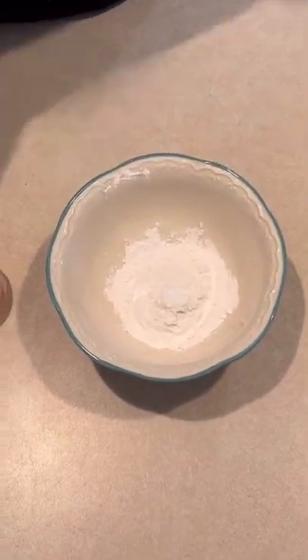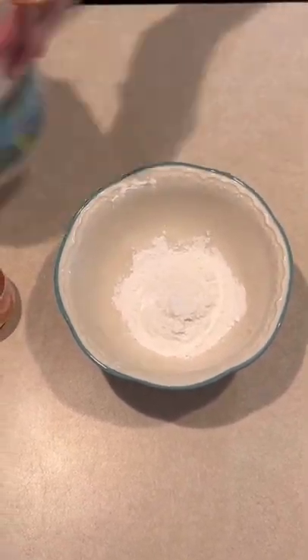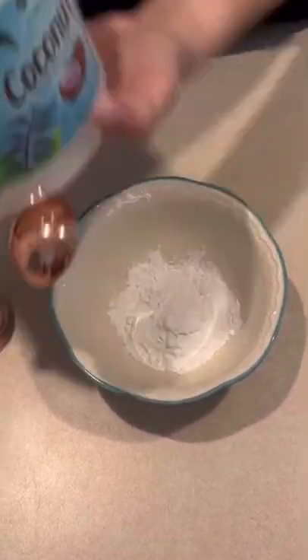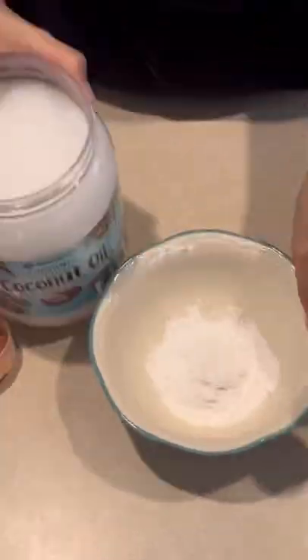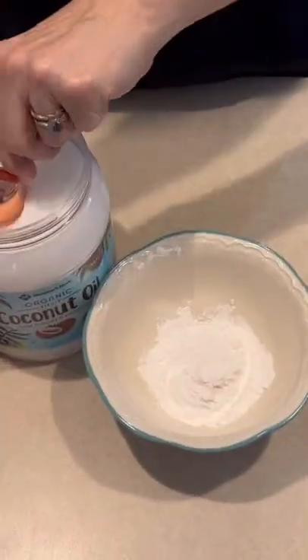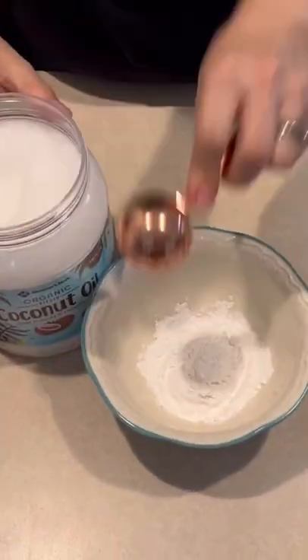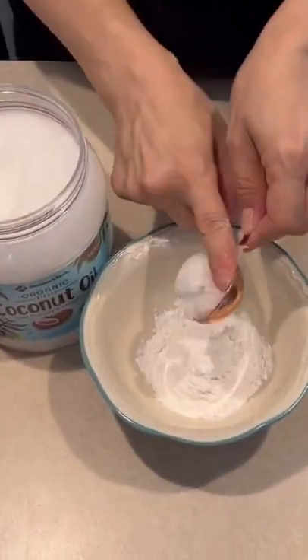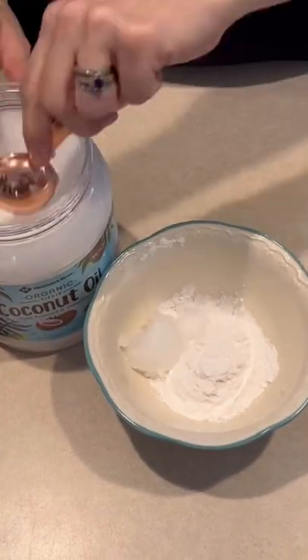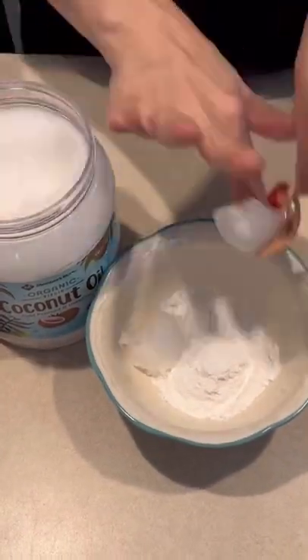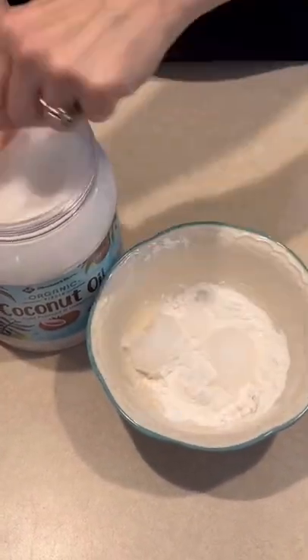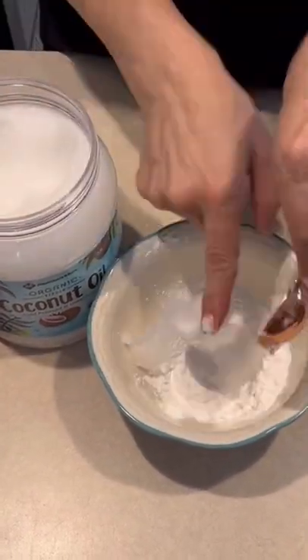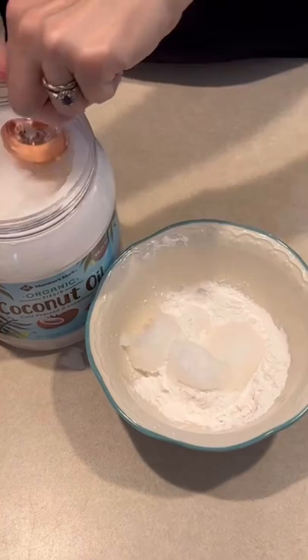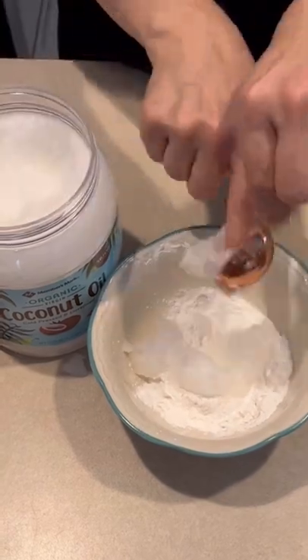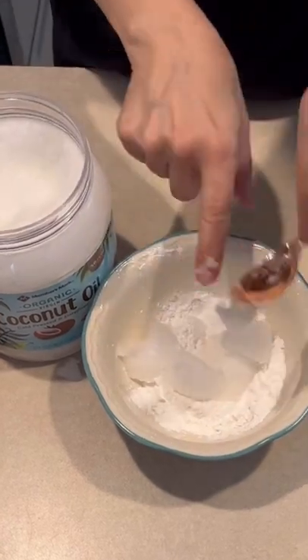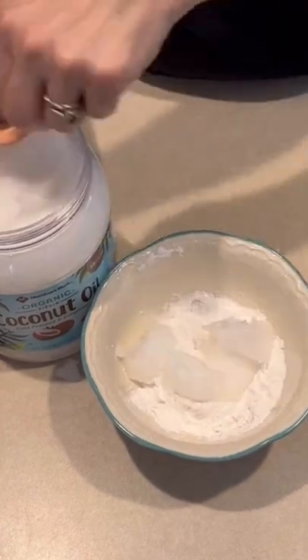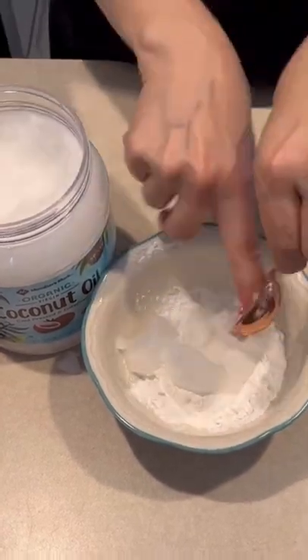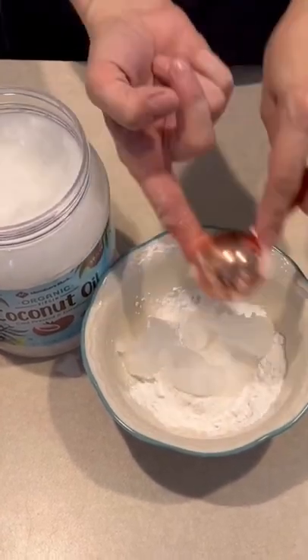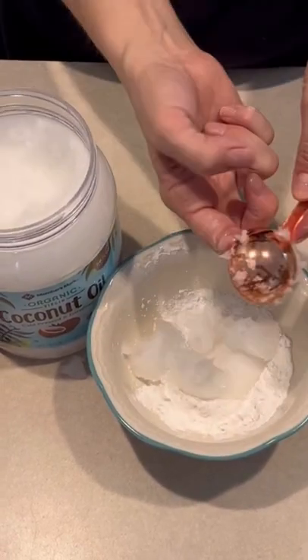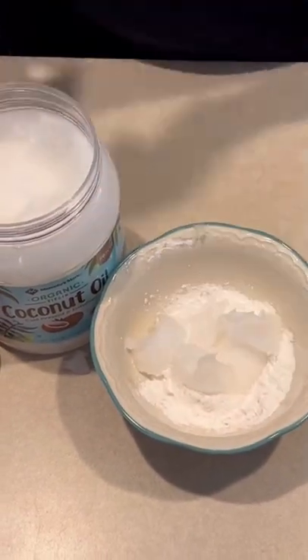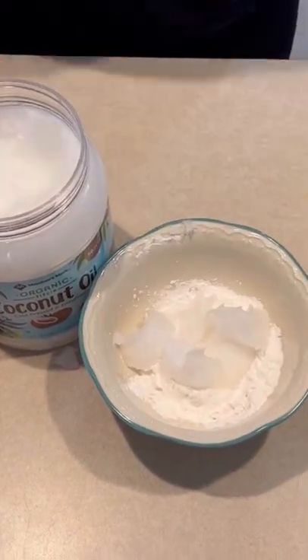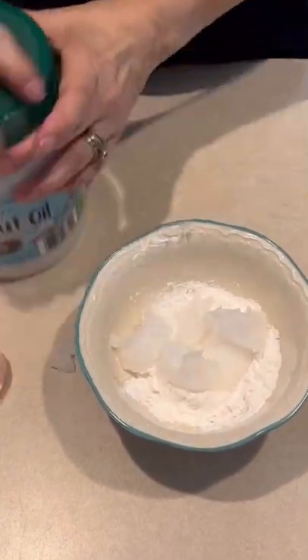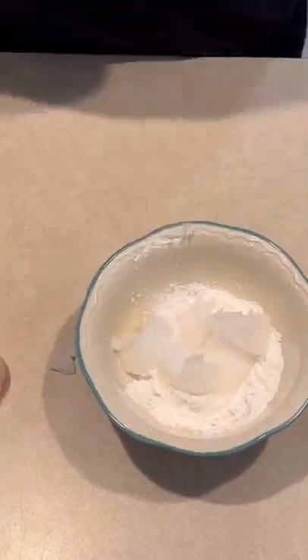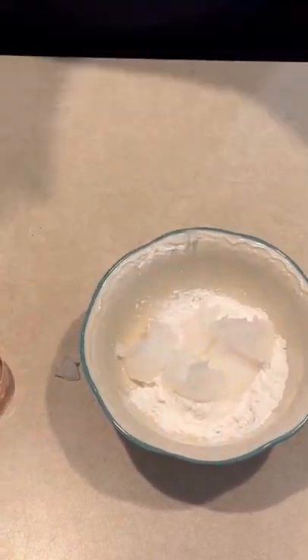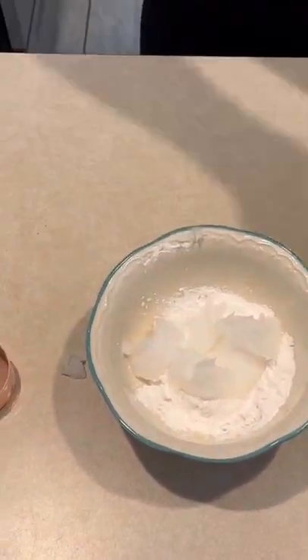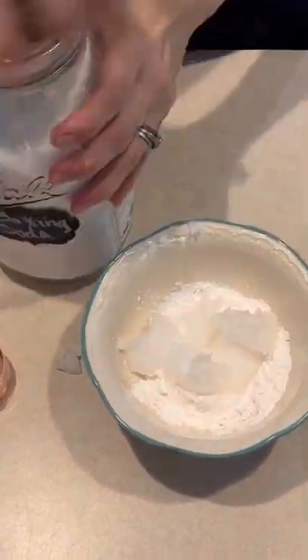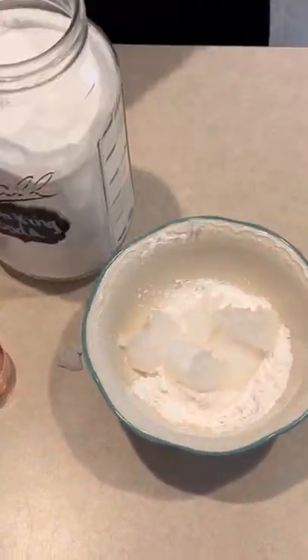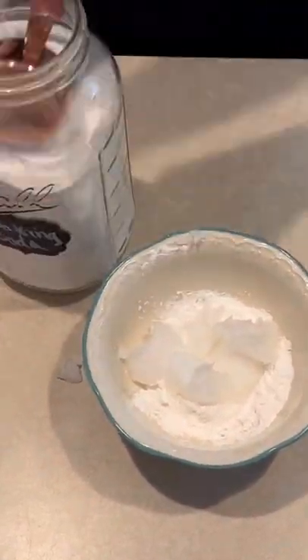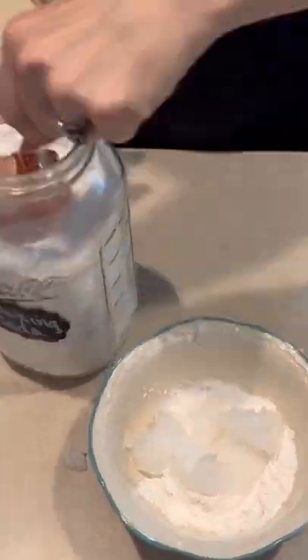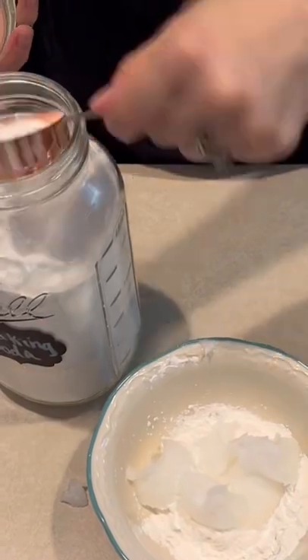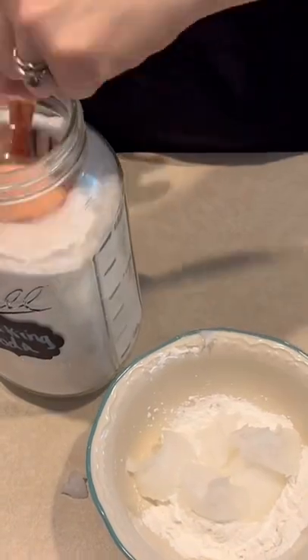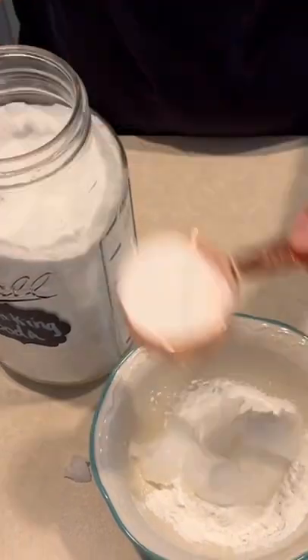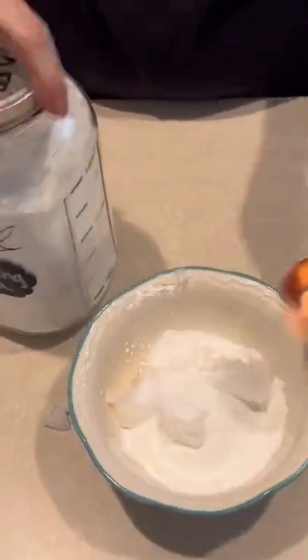Then I add five tablespoons of unrefined coconut oil. After that I add one quarter cup of baking soda.